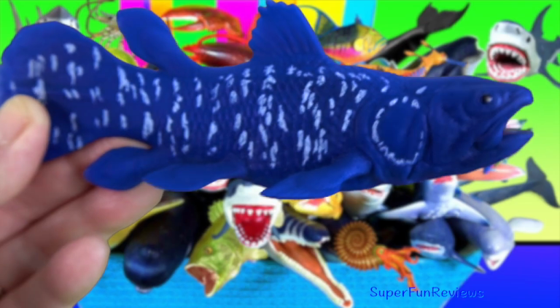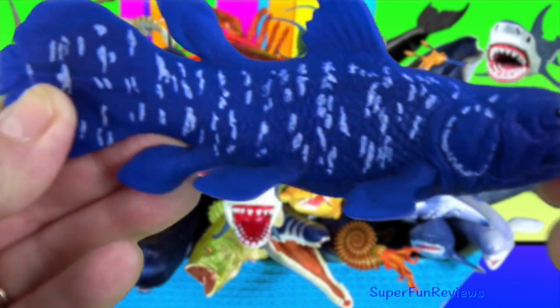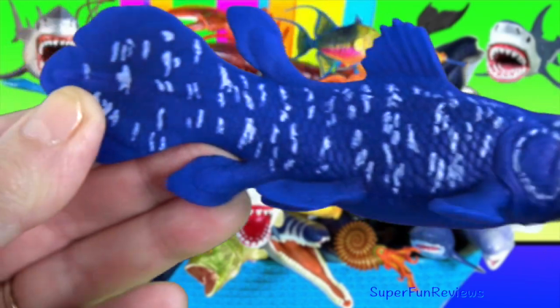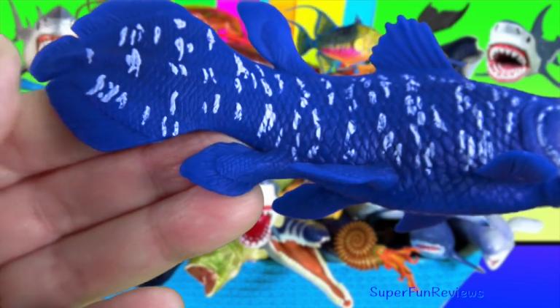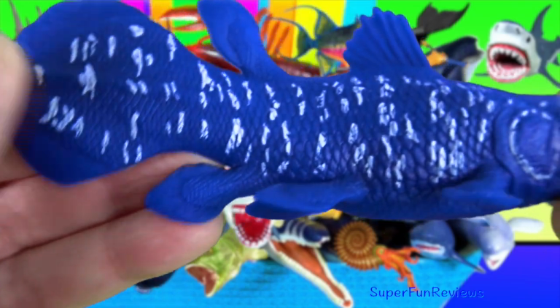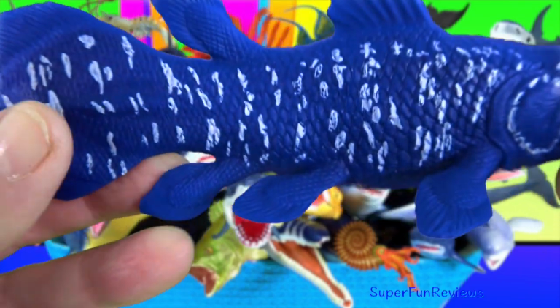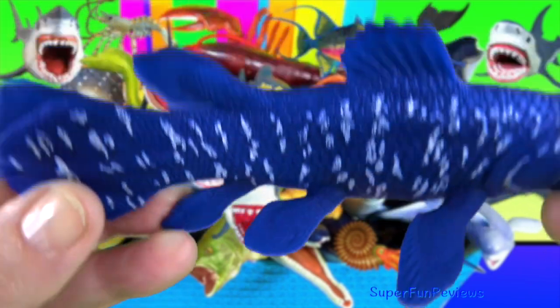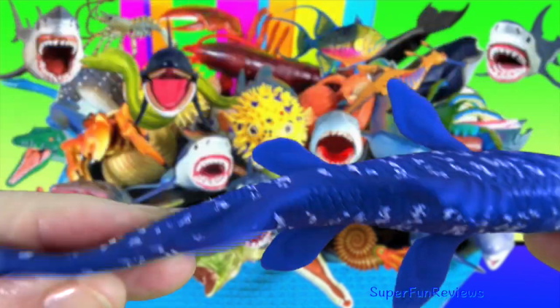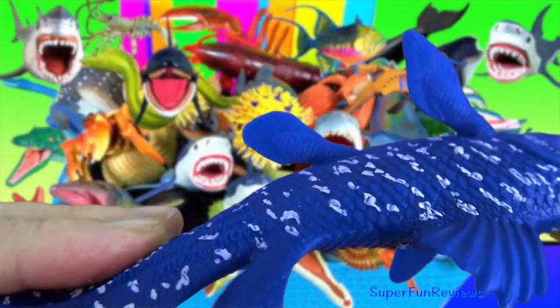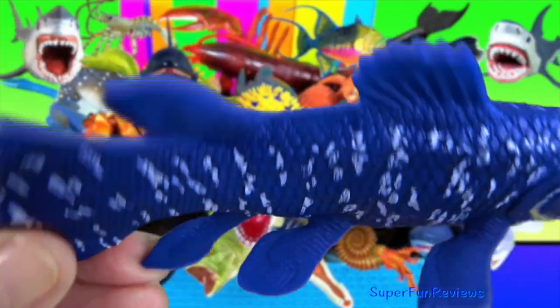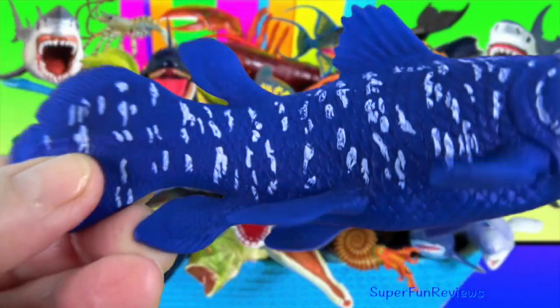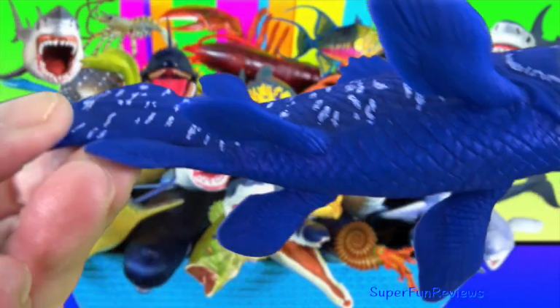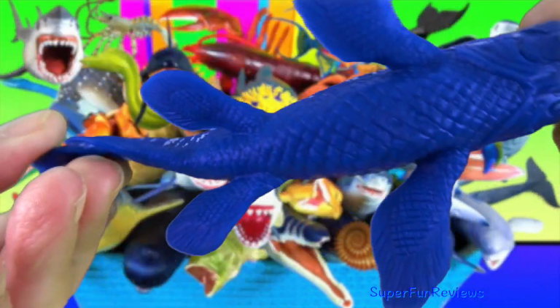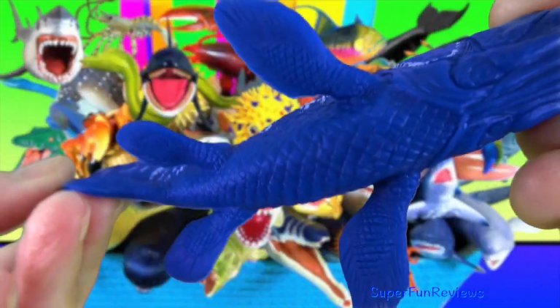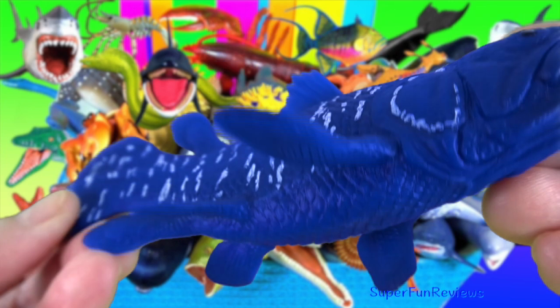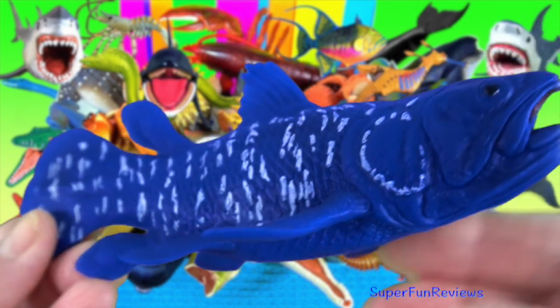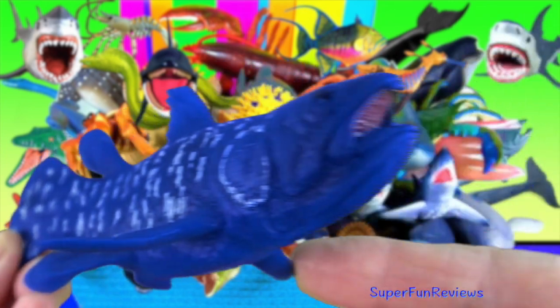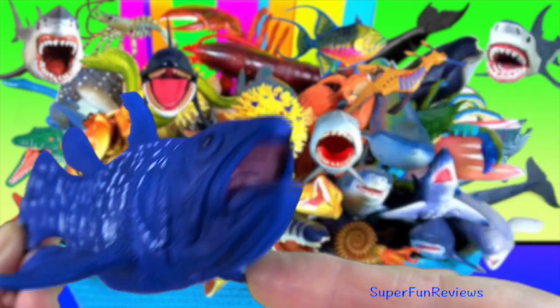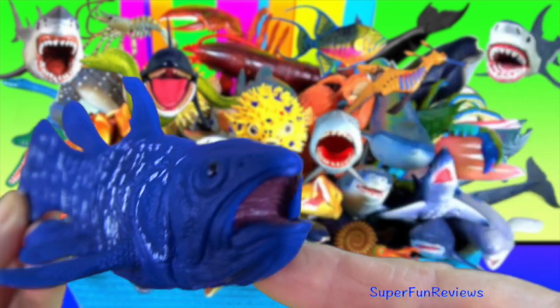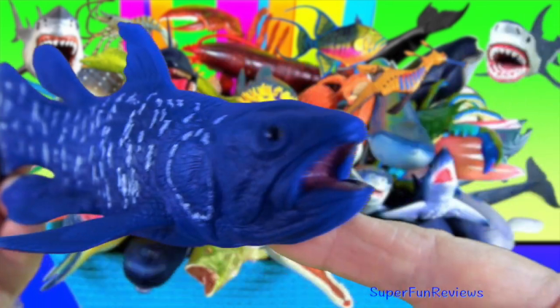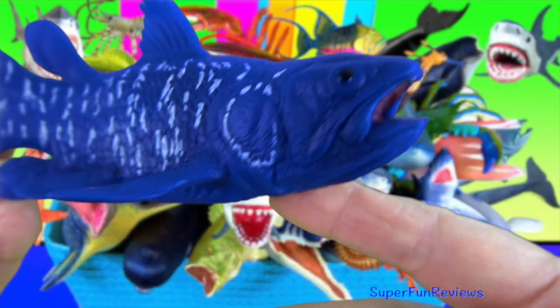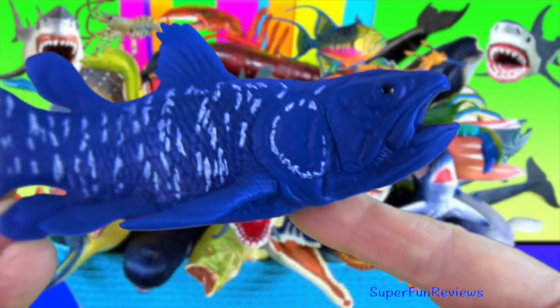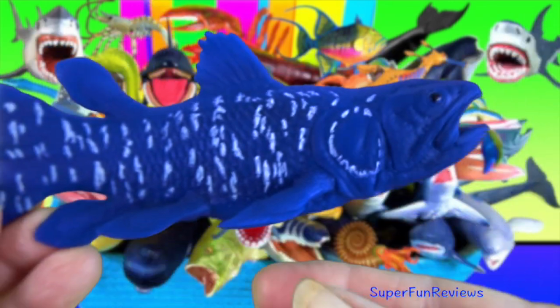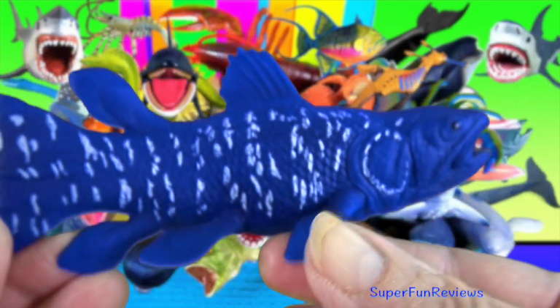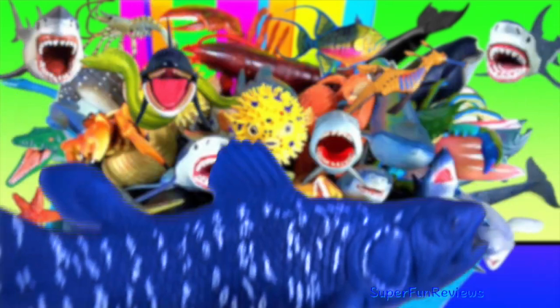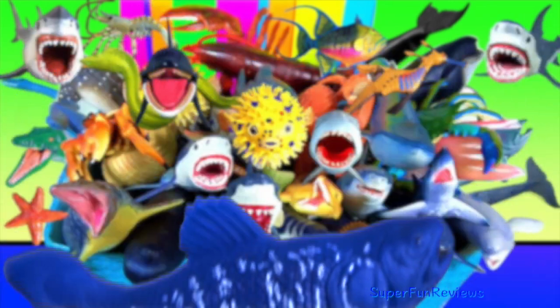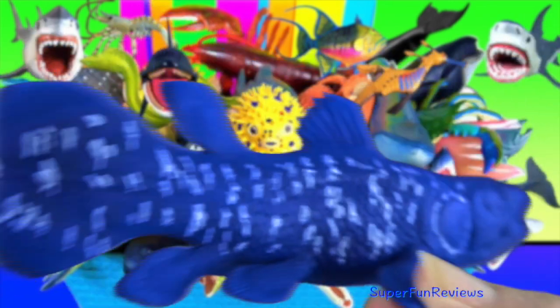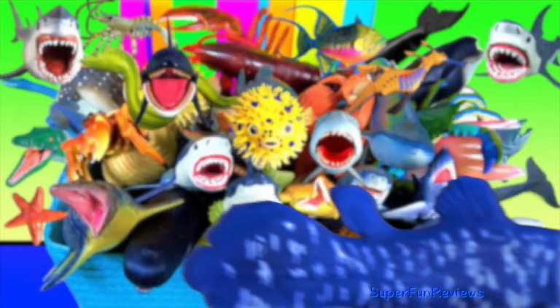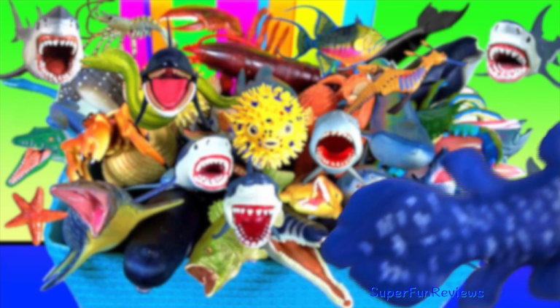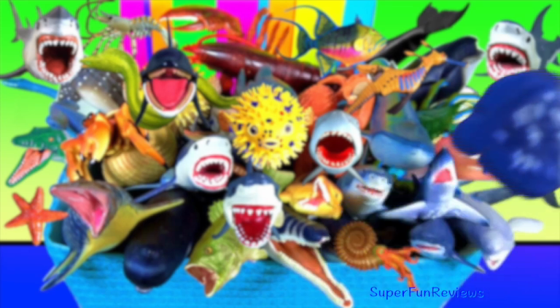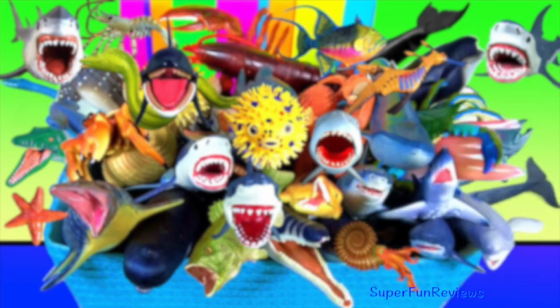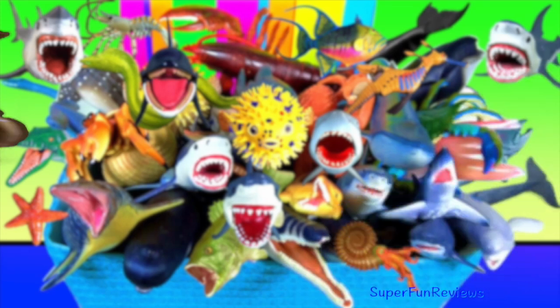Coelacanth — it has an intracranial joint, a hinge in its skull that allows it to open its mouth extremely wide to consume large prey.